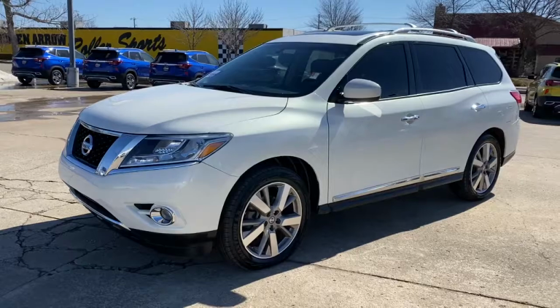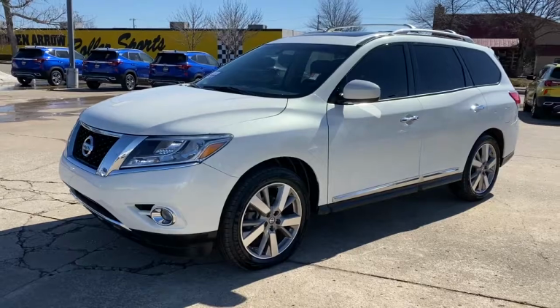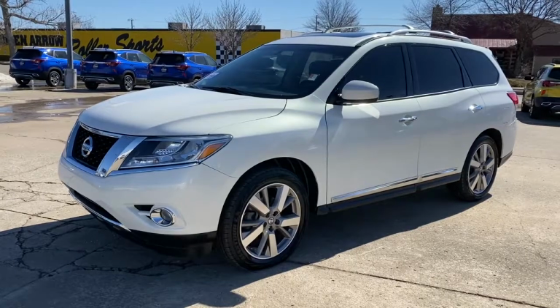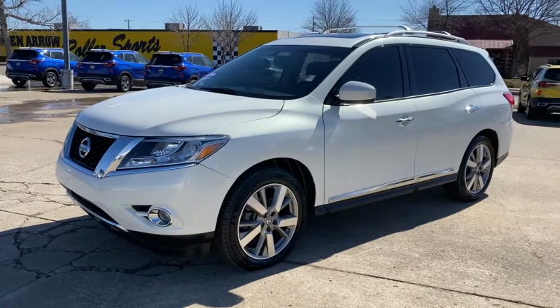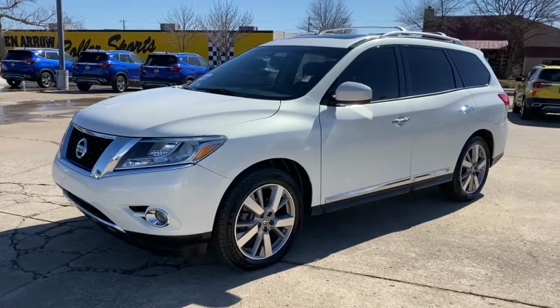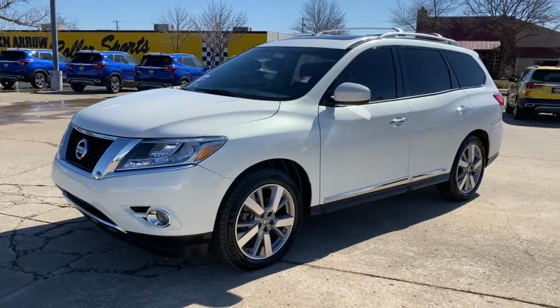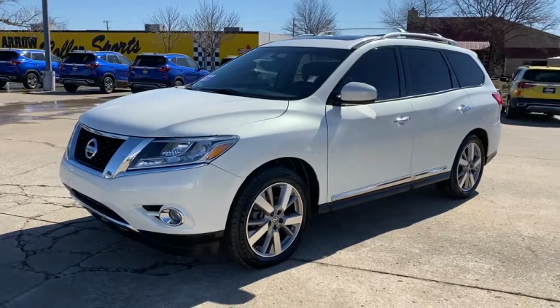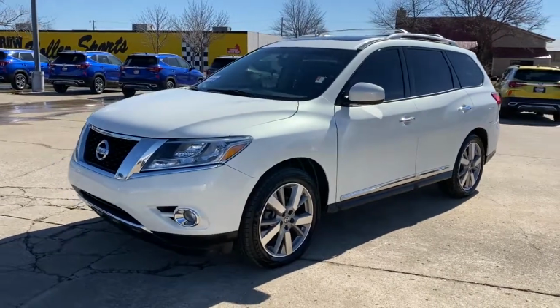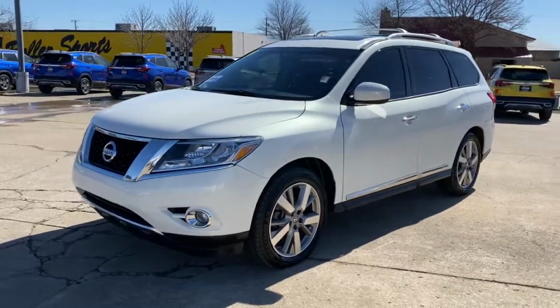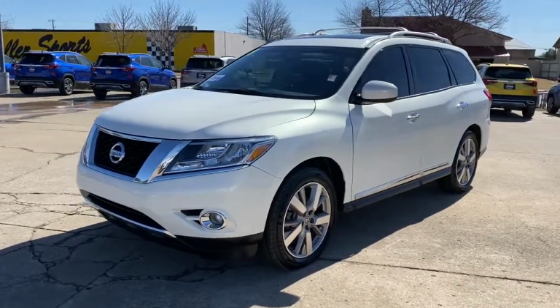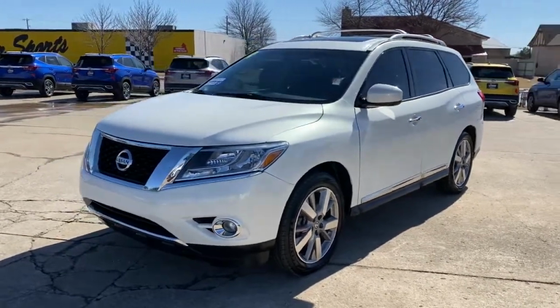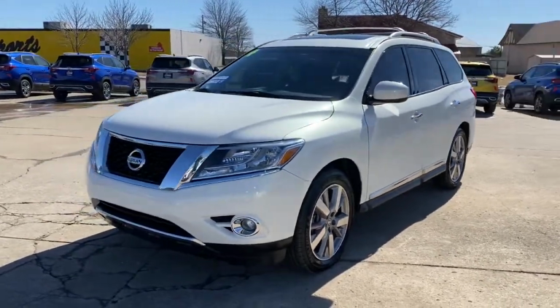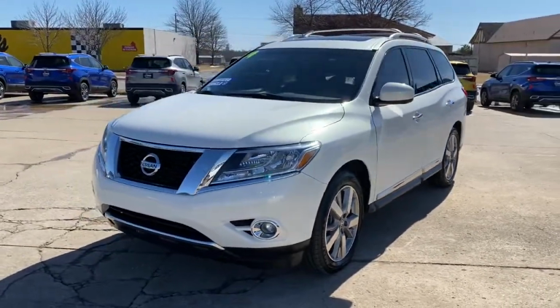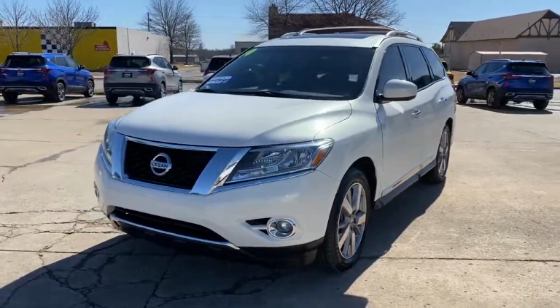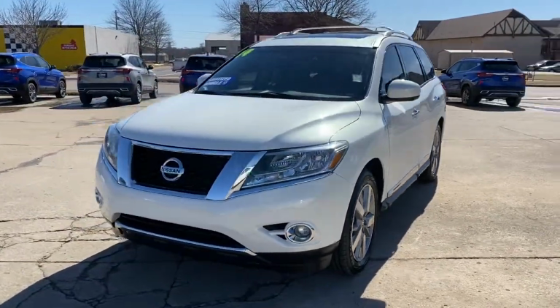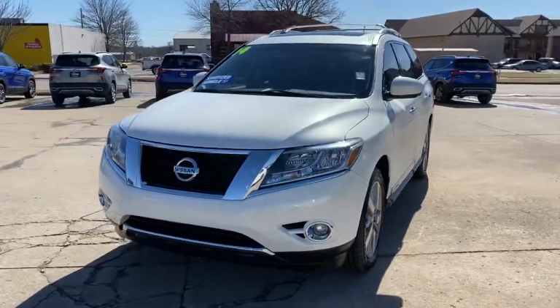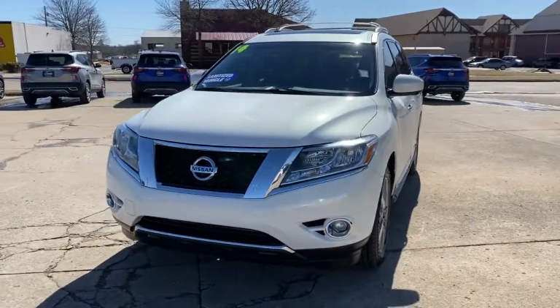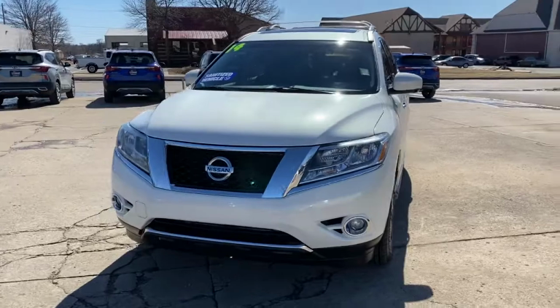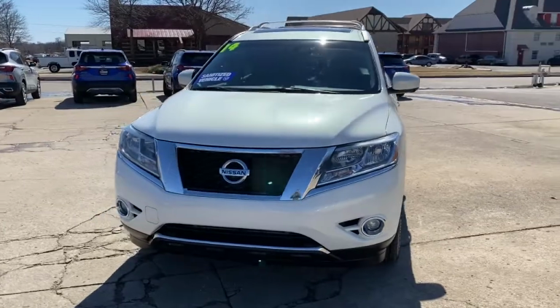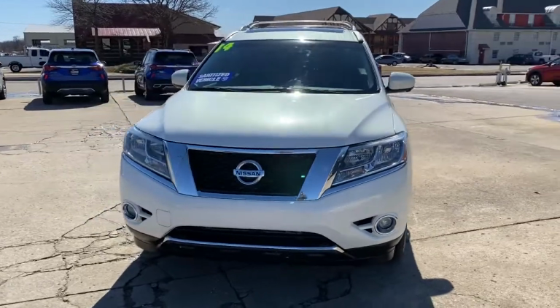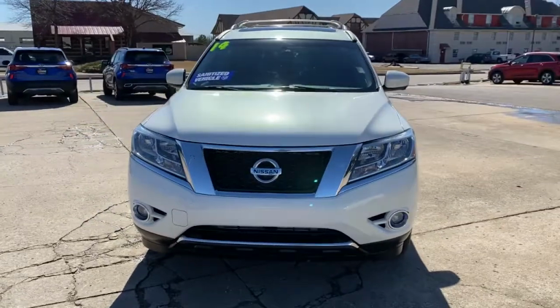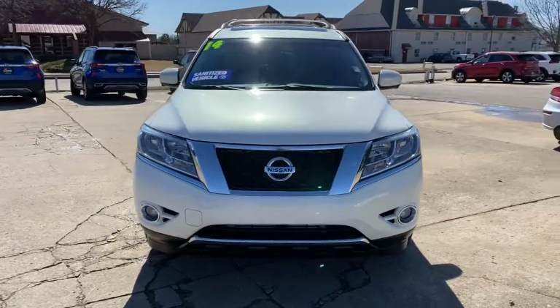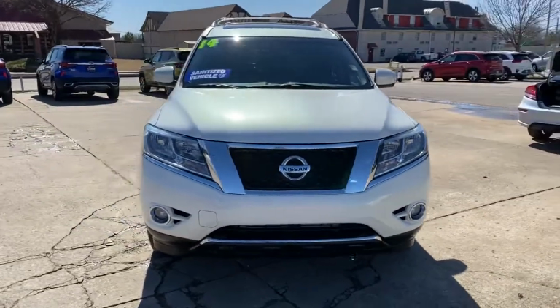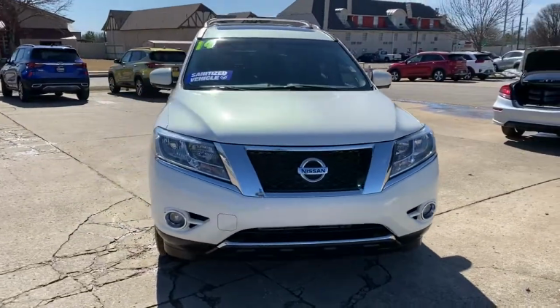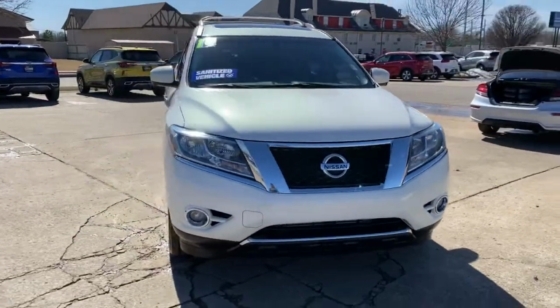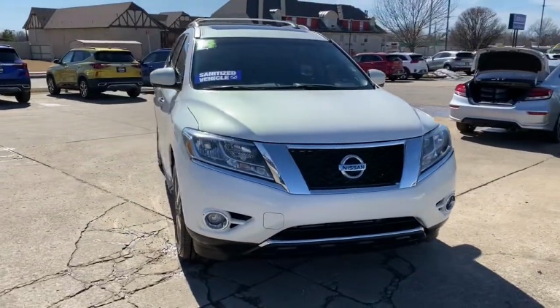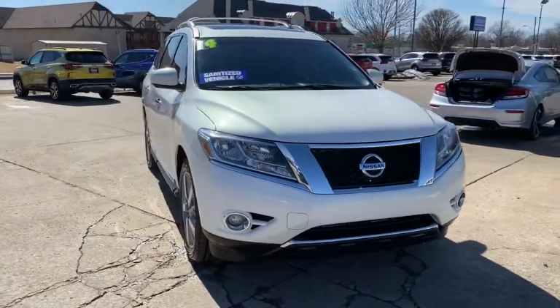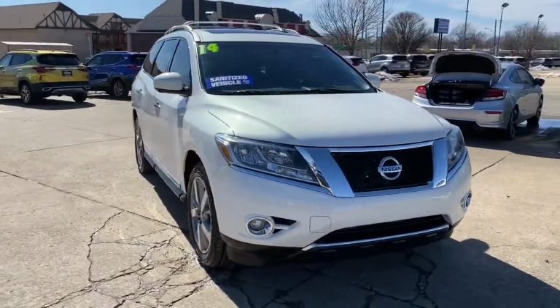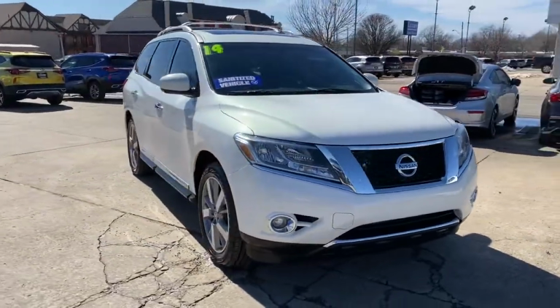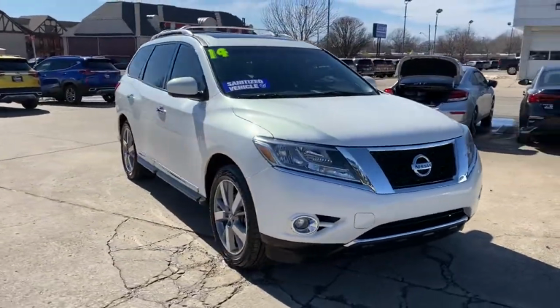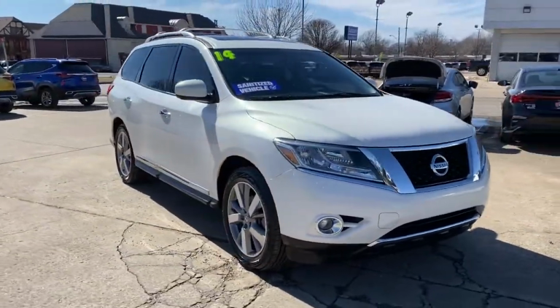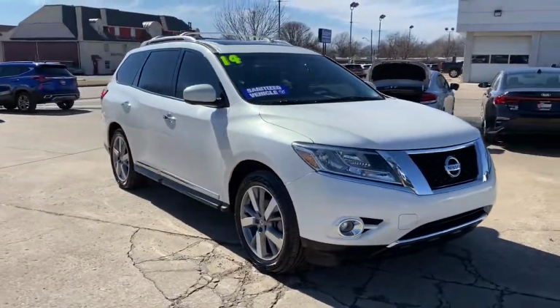You're going to love the 2014 Nissan Pathfinder. This vehicle is an outstanding buy with fewer than 5,000 miles on the odometer.